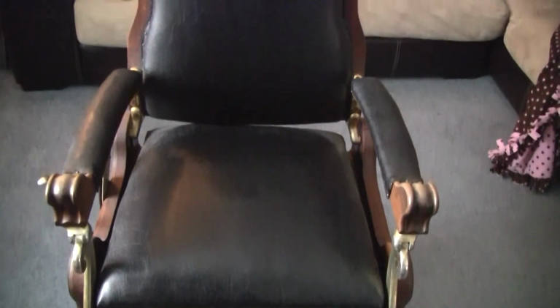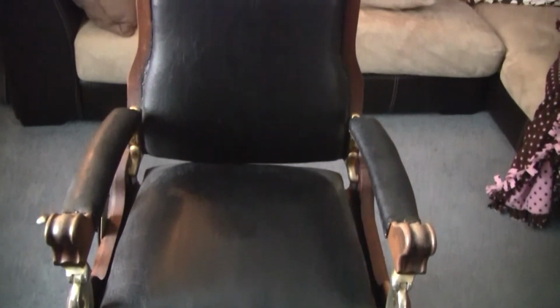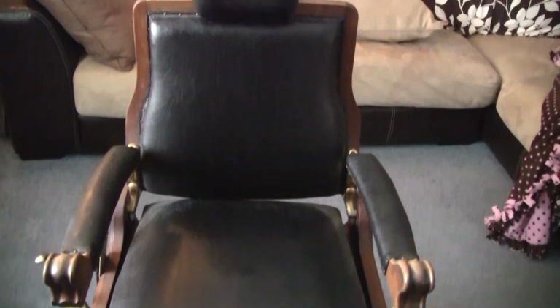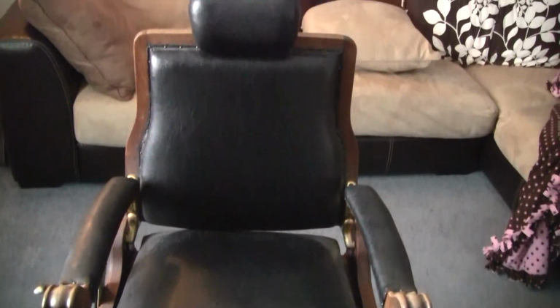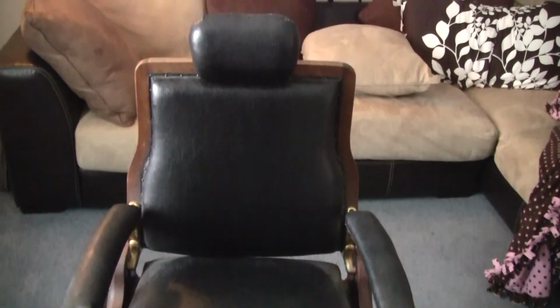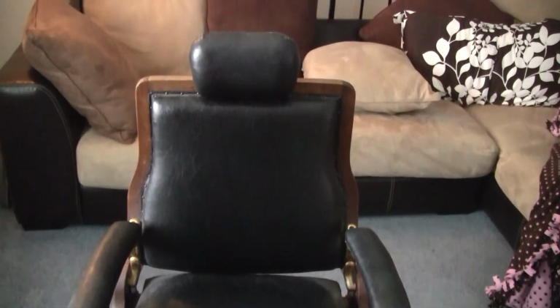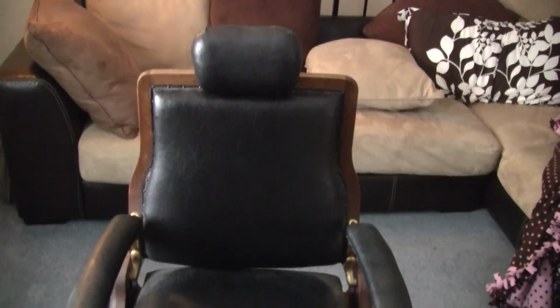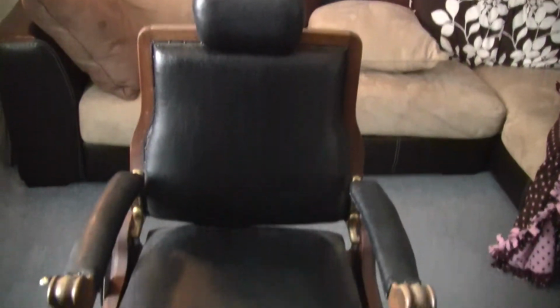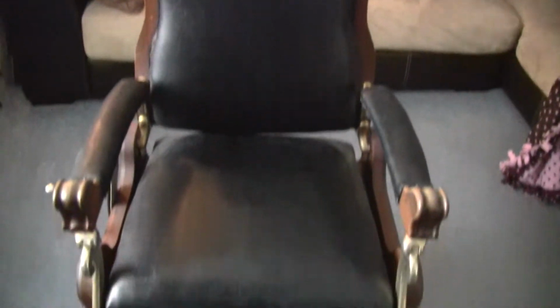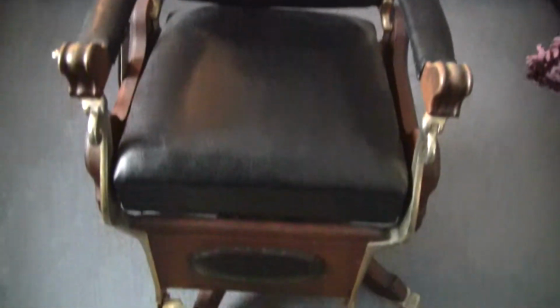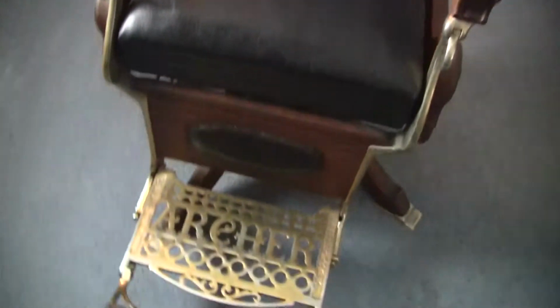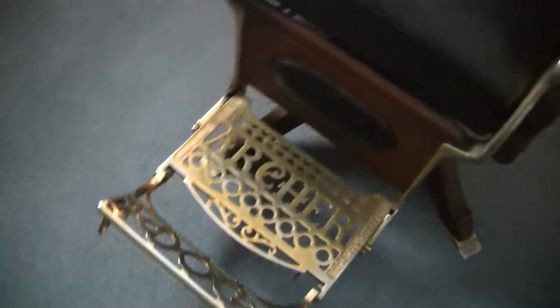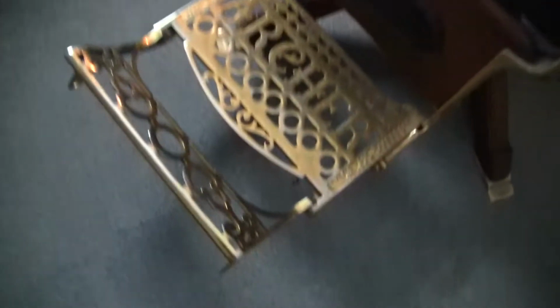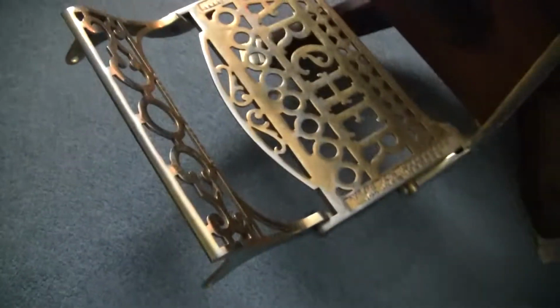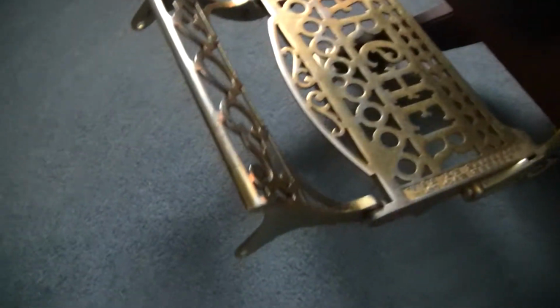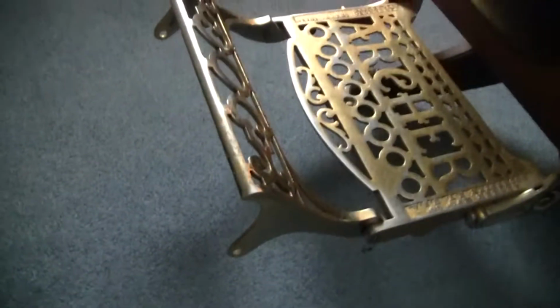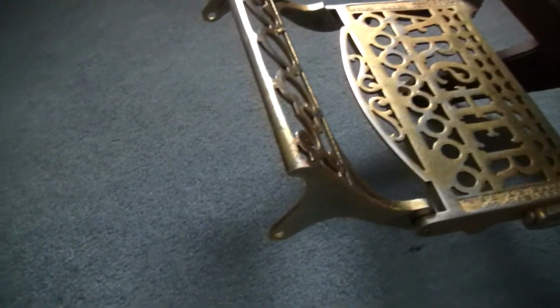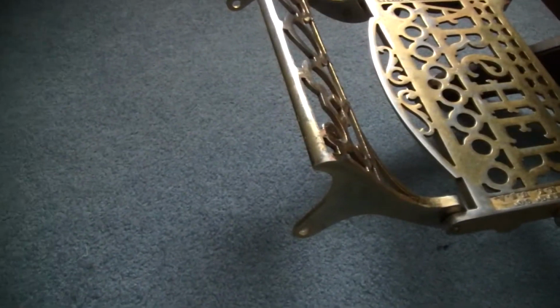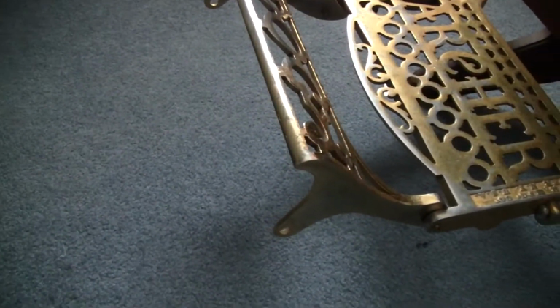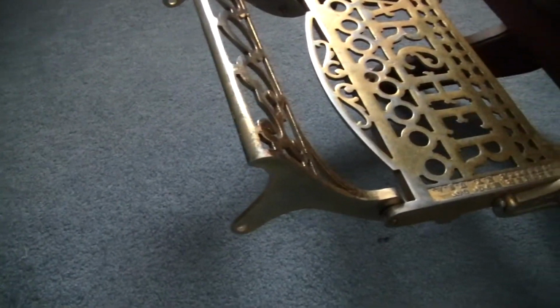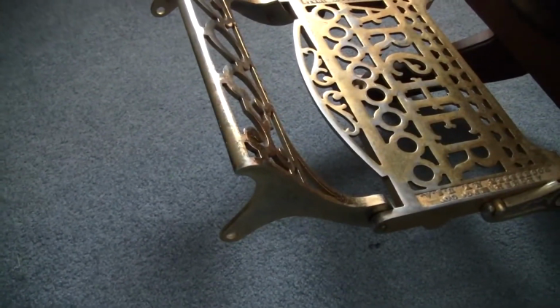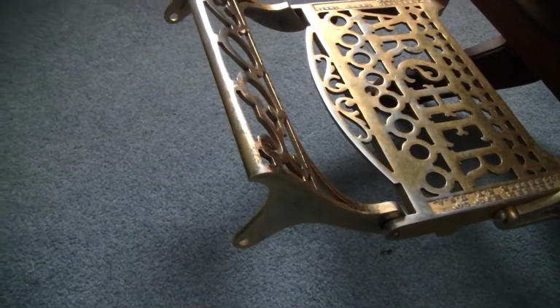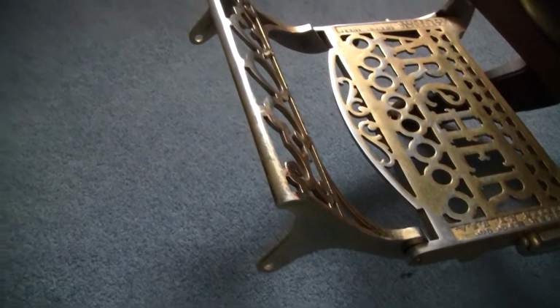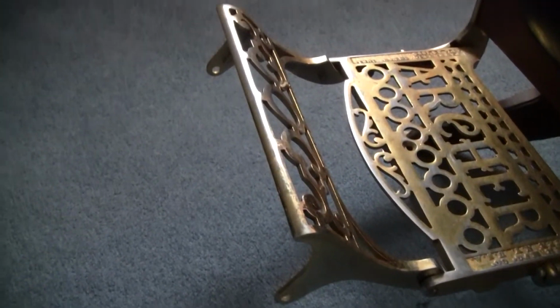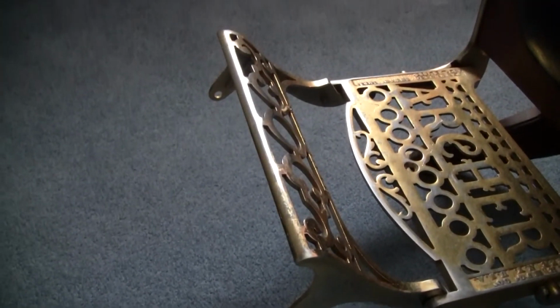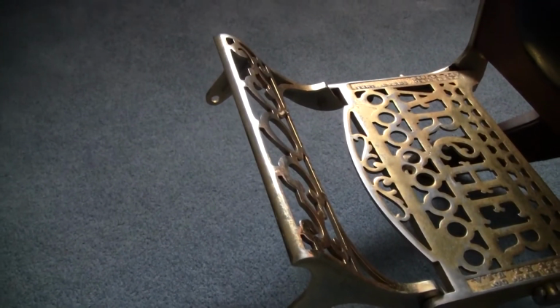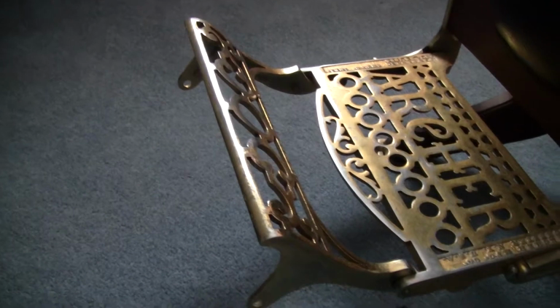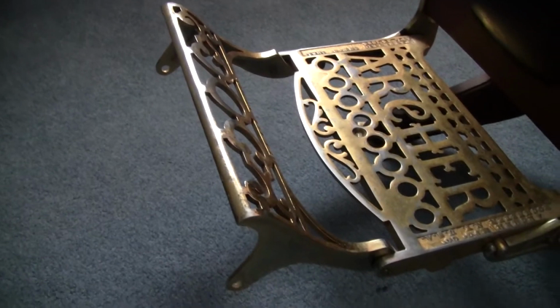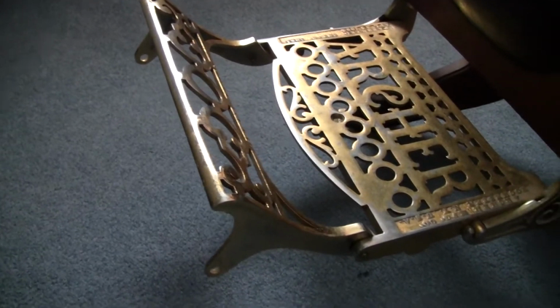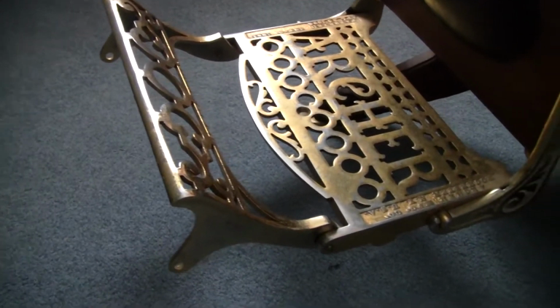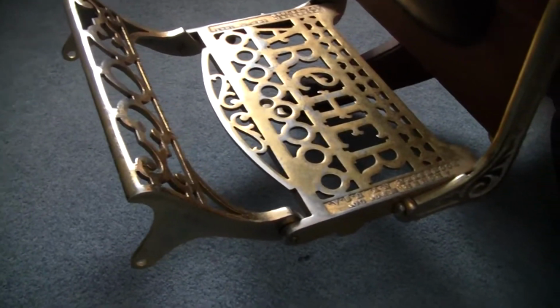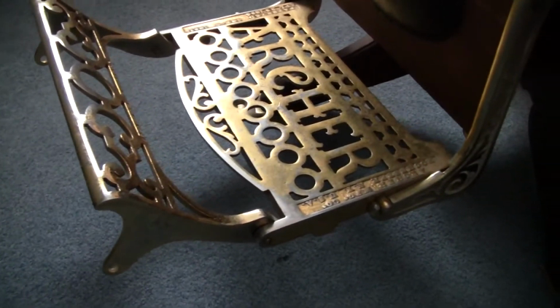The leg has been reupholstered. It is missing a part — the foot rest here. I'm a little sad about that, but what are you going to do?